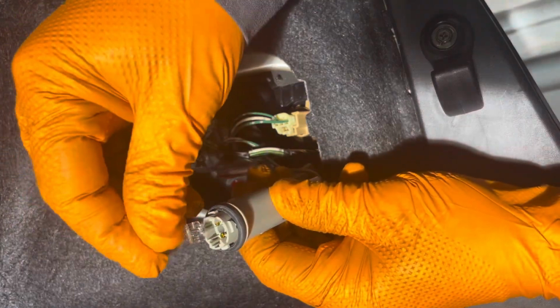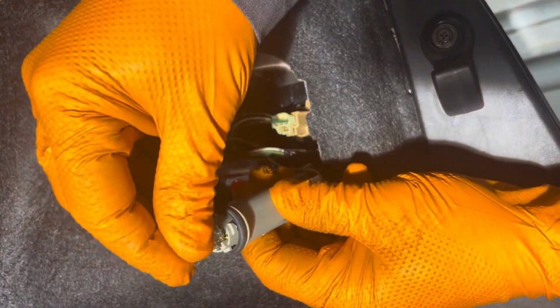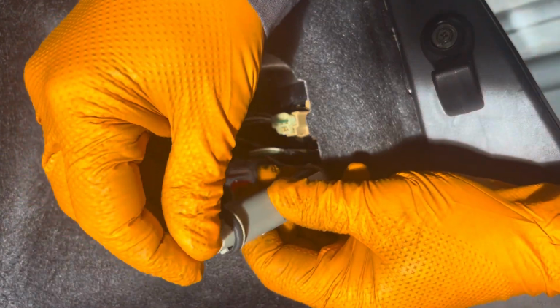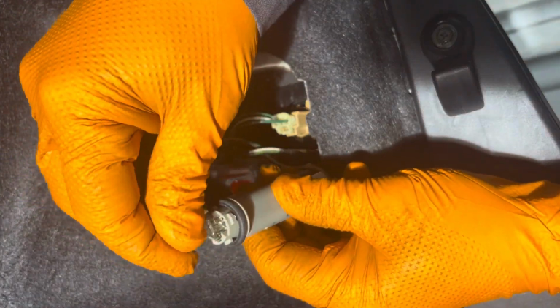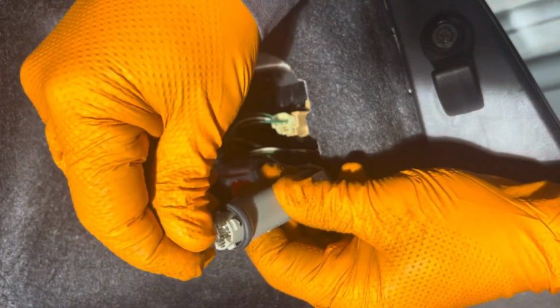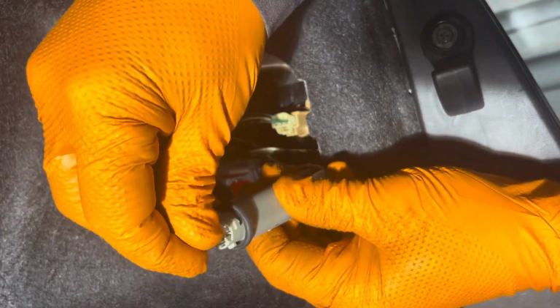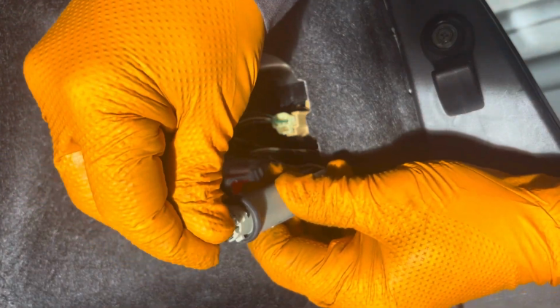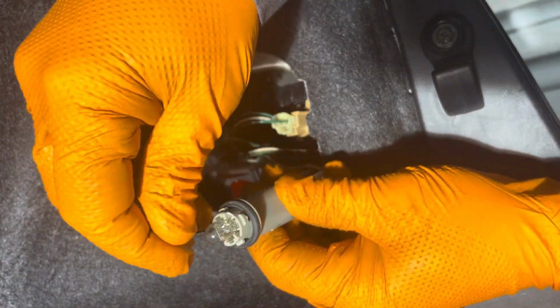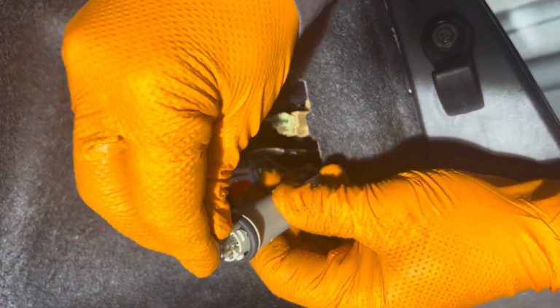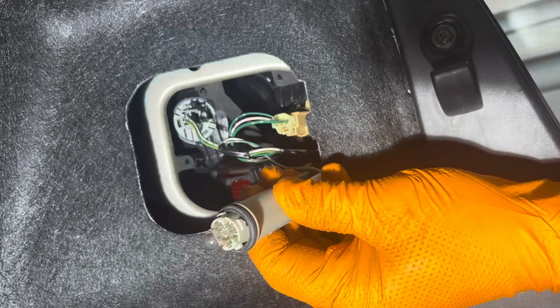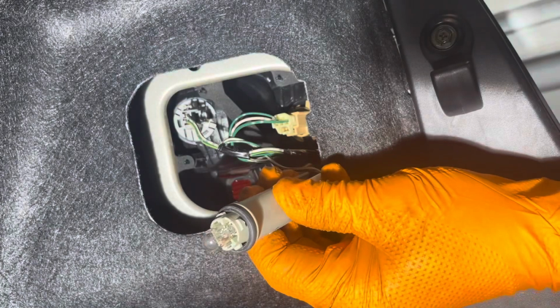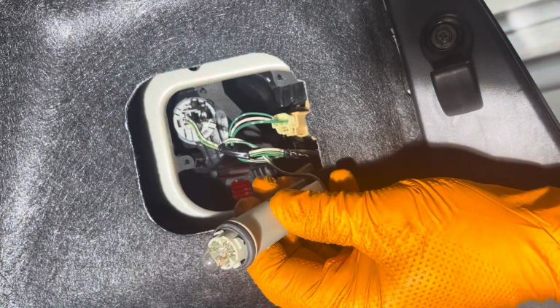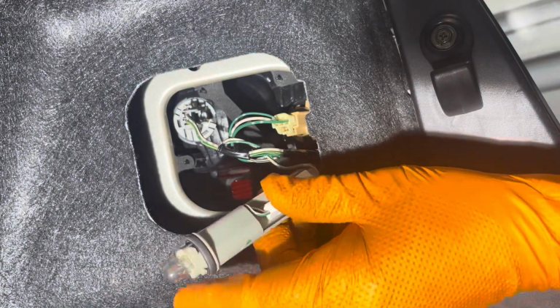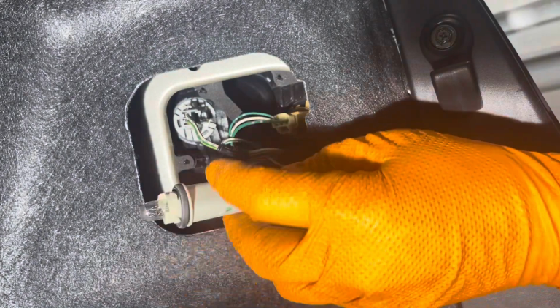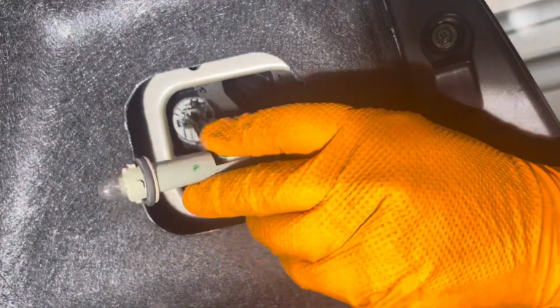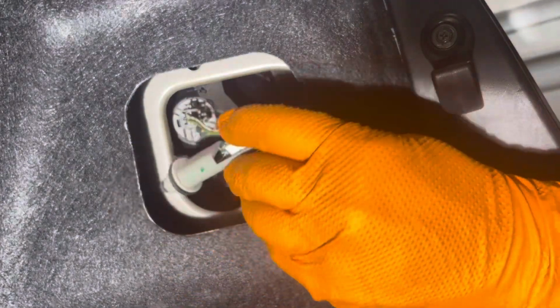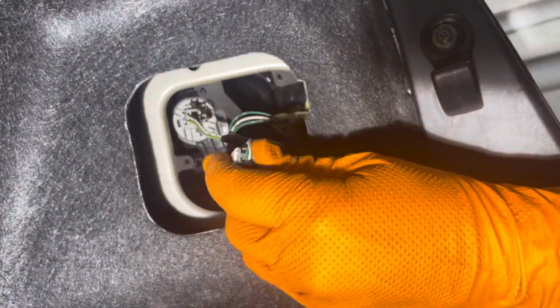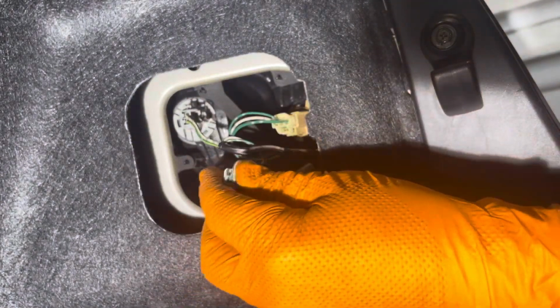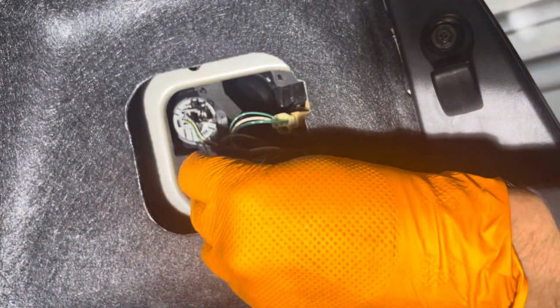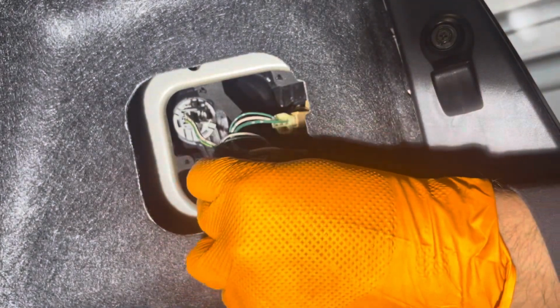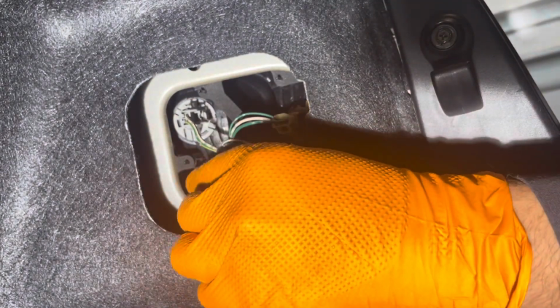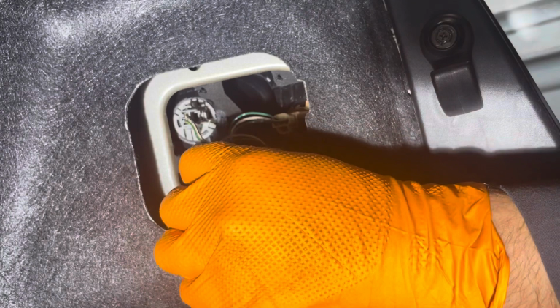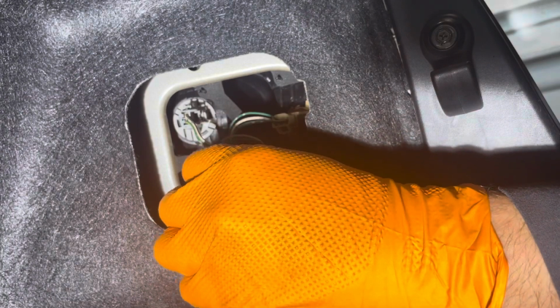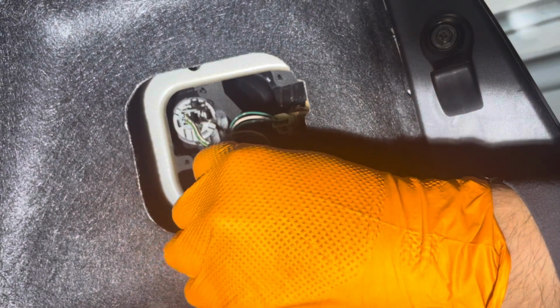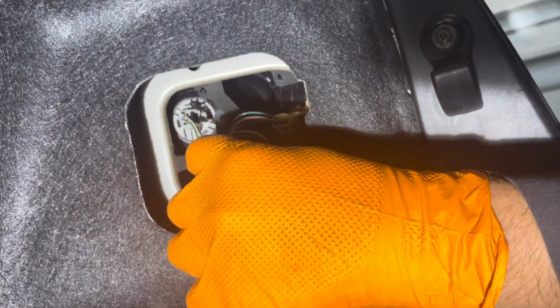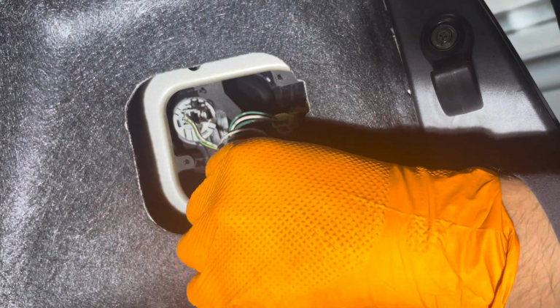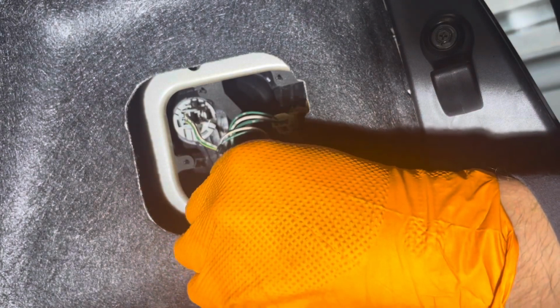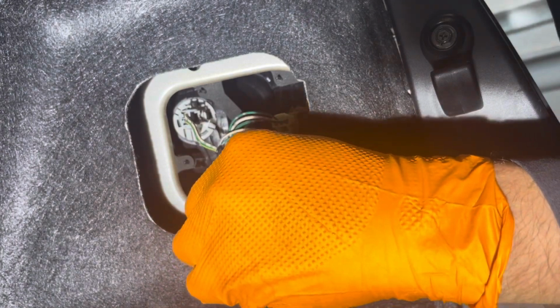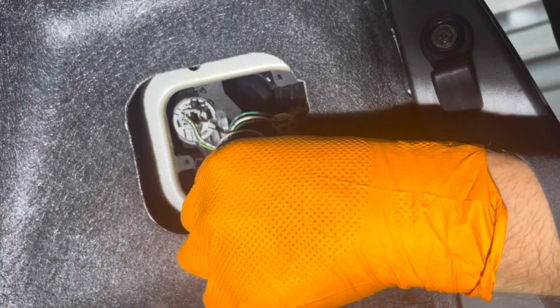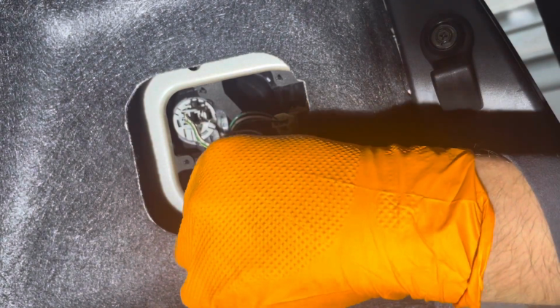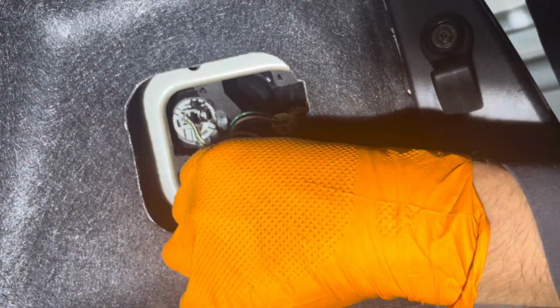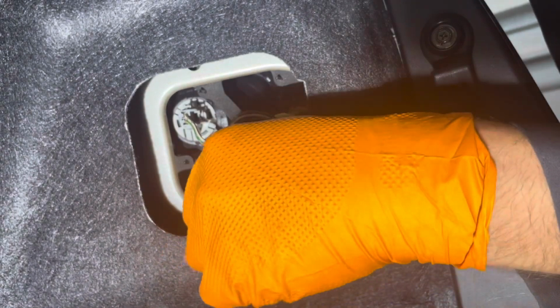Now reinstall the replacement. If you're putting a regular one back in, it doesn't matter which way it goes. If you're installing the LED, just make sure it works because it will likely only work in one direction because you need to maintain polarity on them.